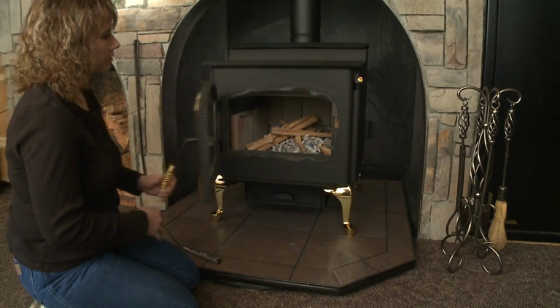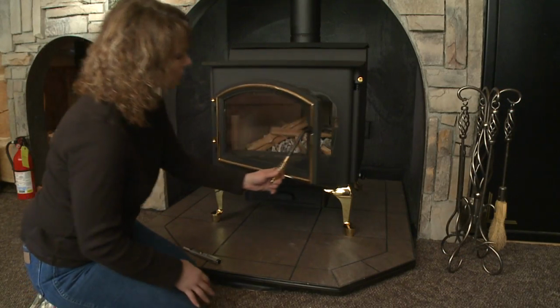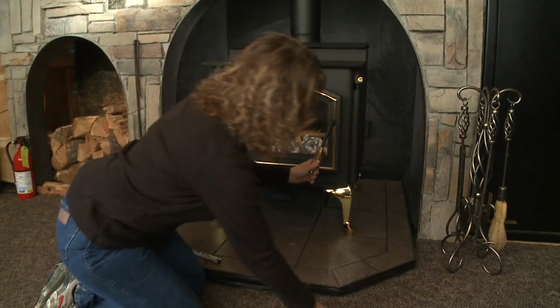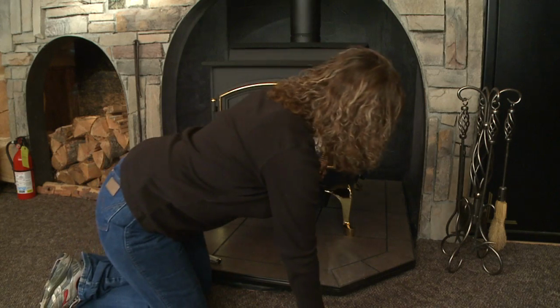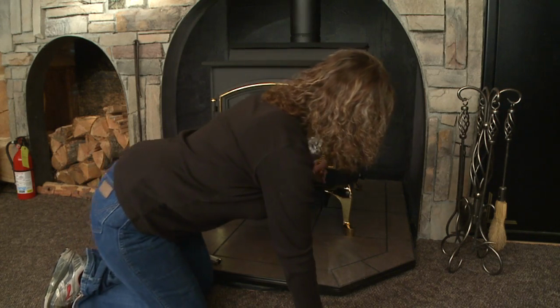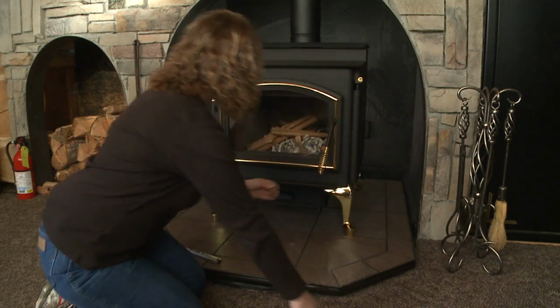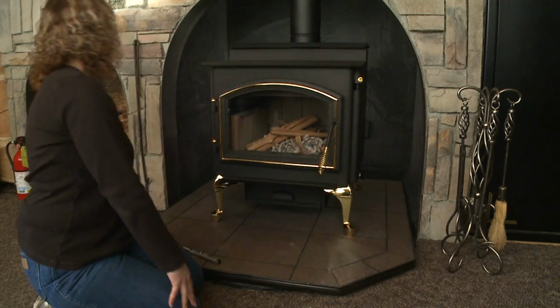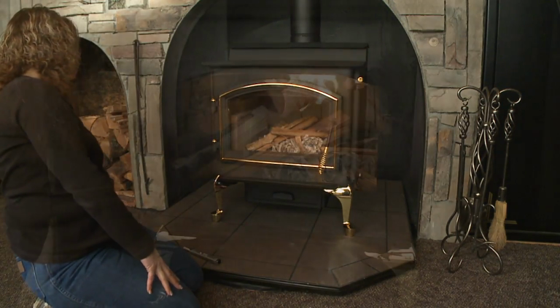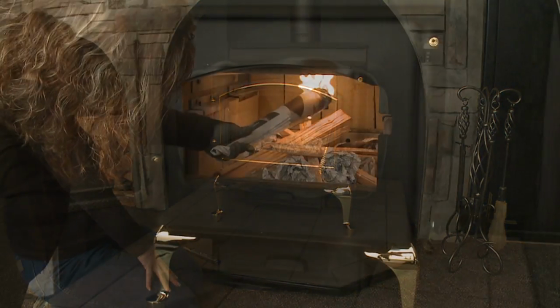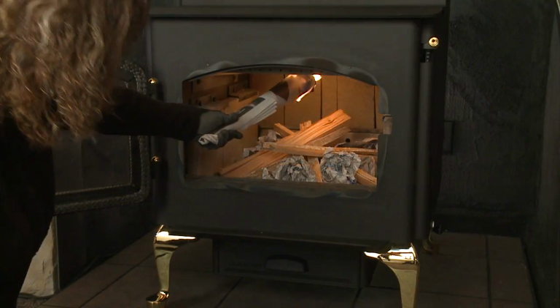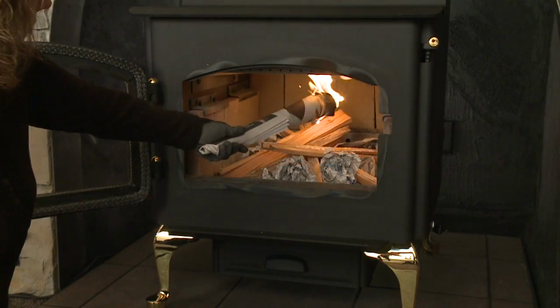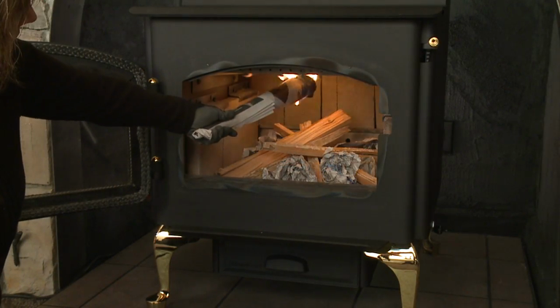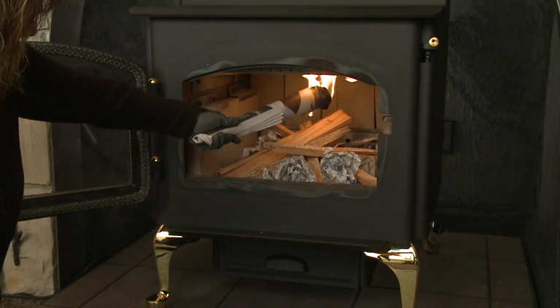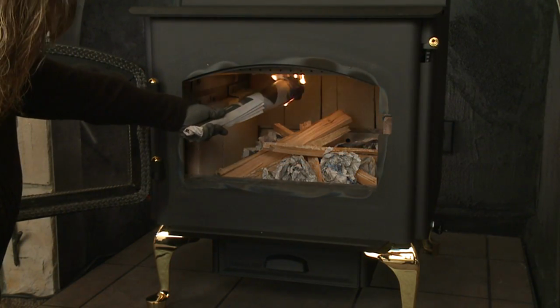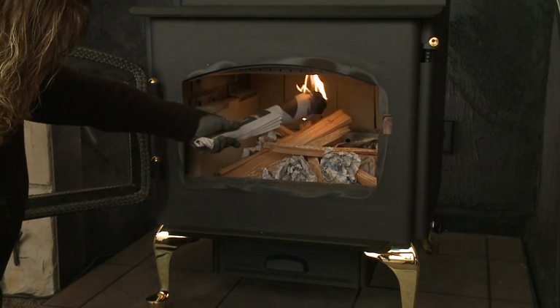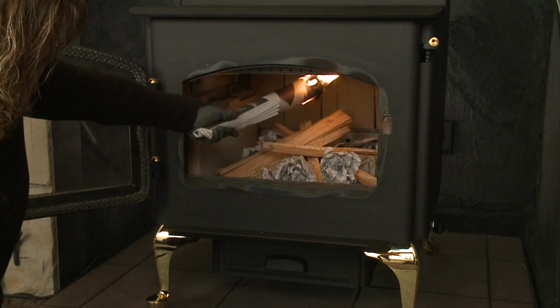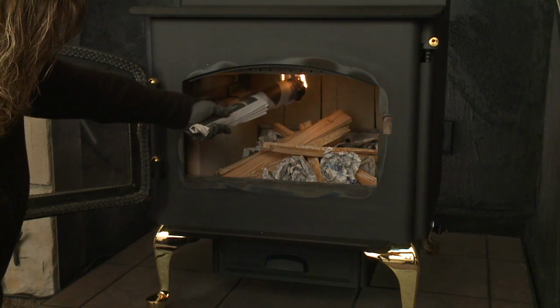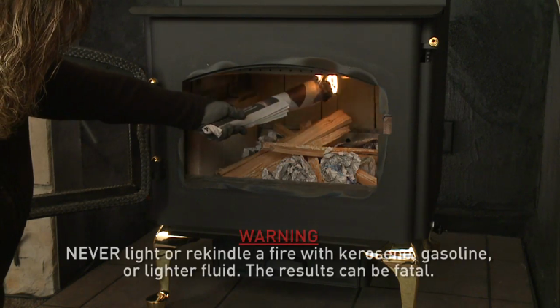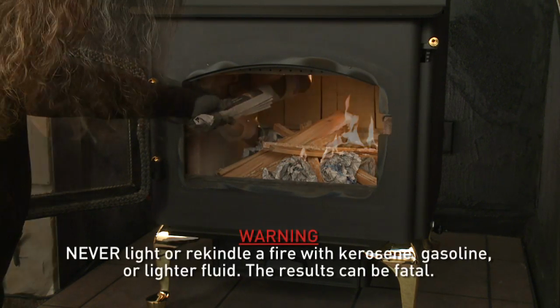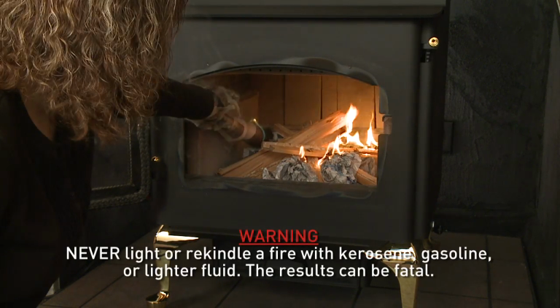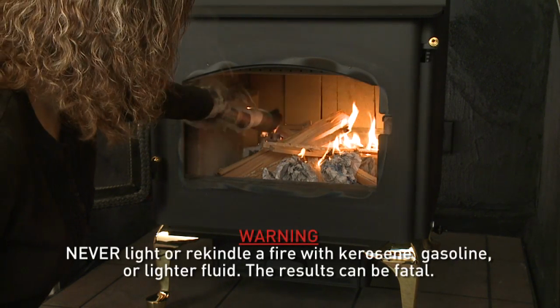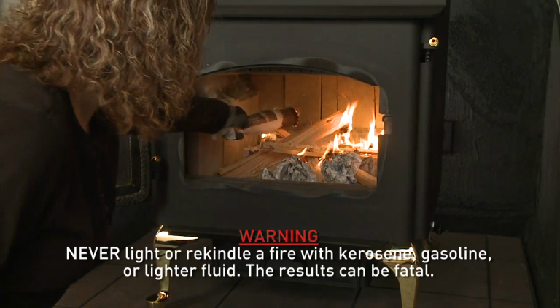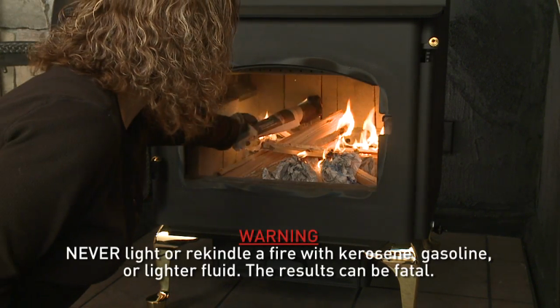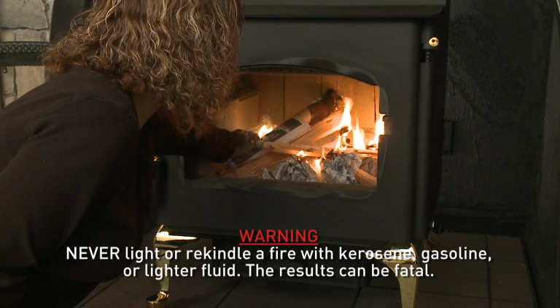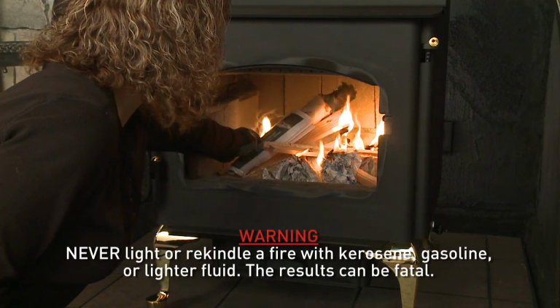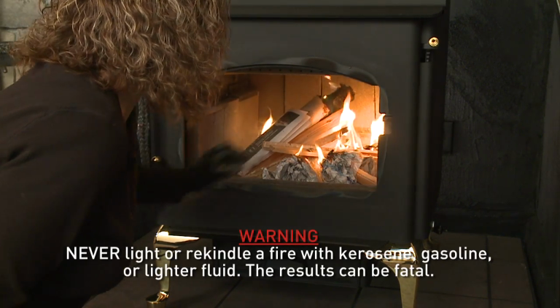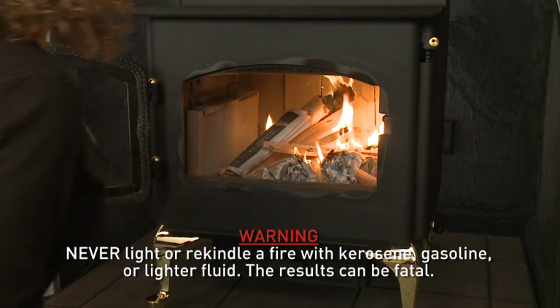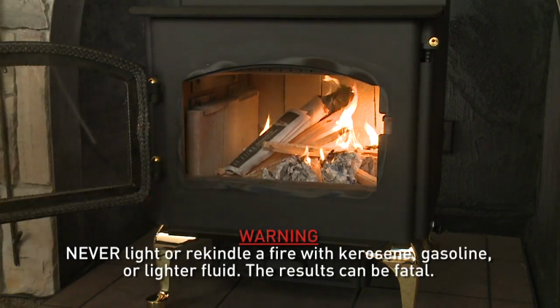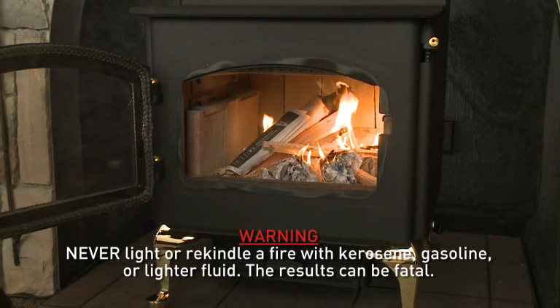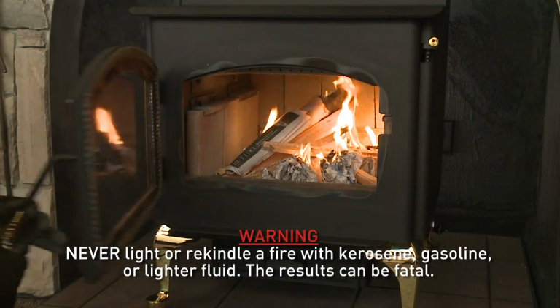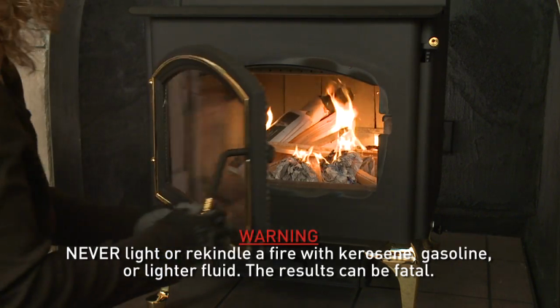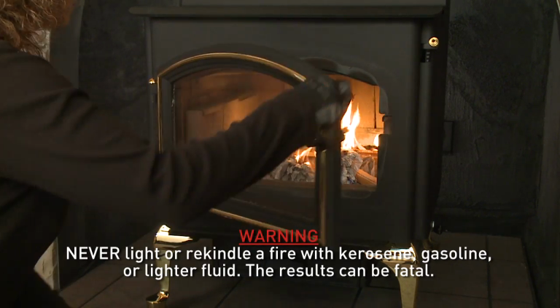Be sure the room is ventilated and the flue is not blocked. Heating the flue with a lighted rolled cone of paper will create a good draft and help keep smoke to a minimum. Light the paper and kindling in the appliance and close the door.